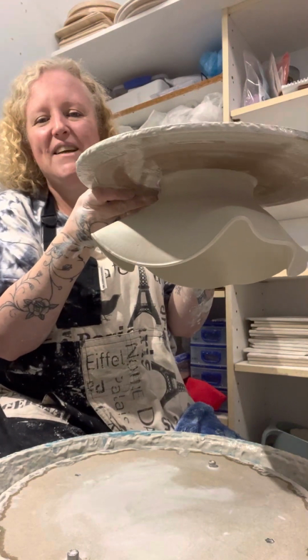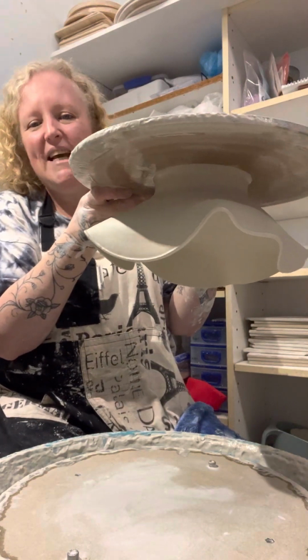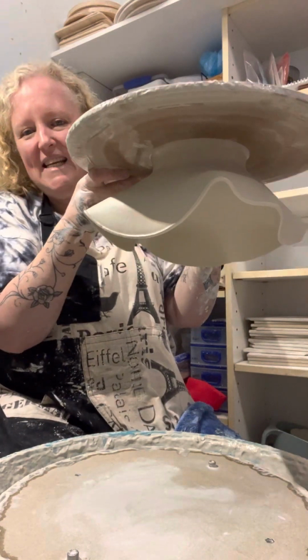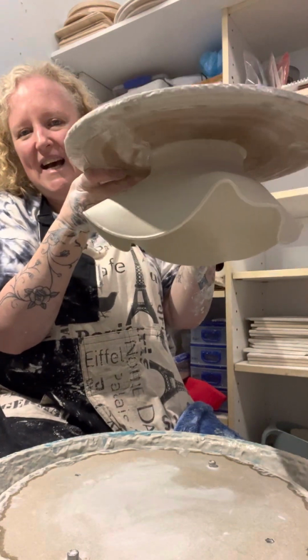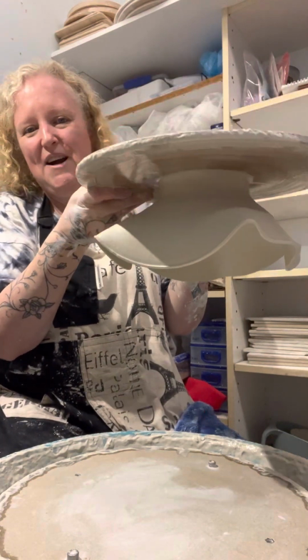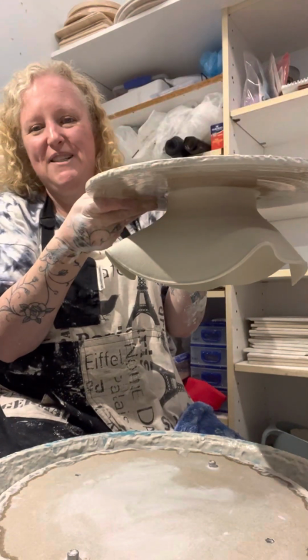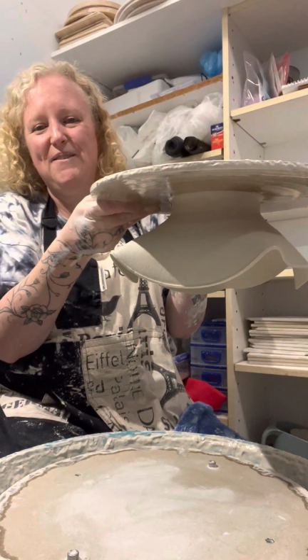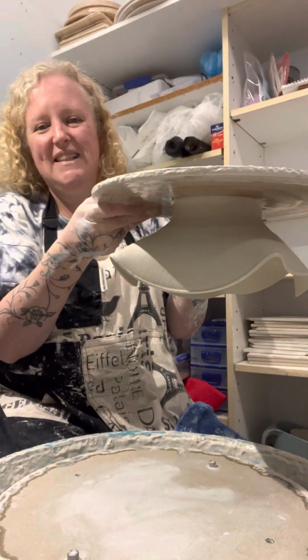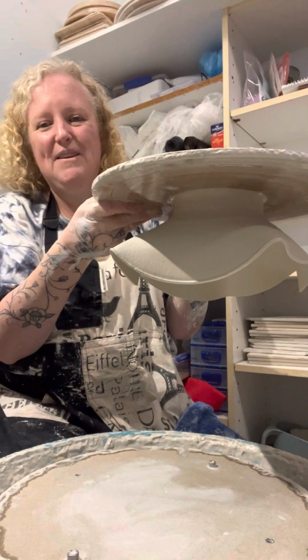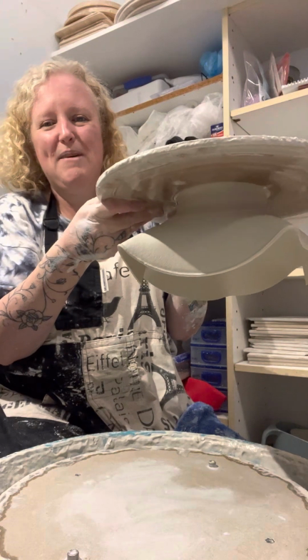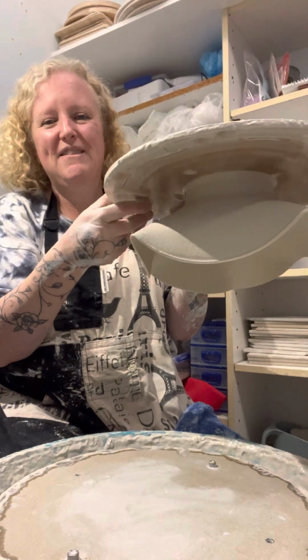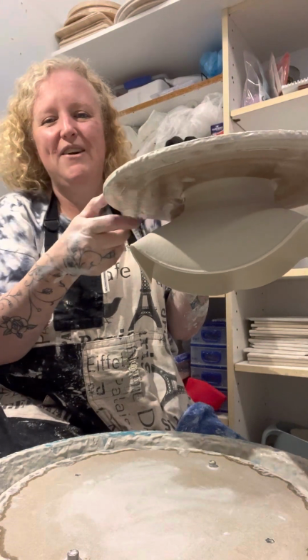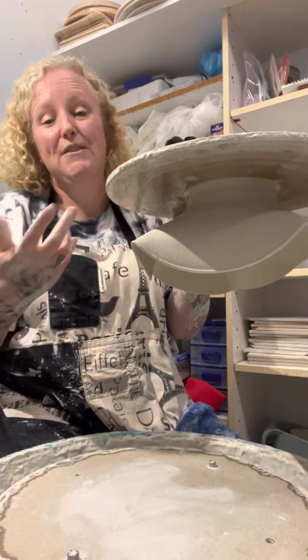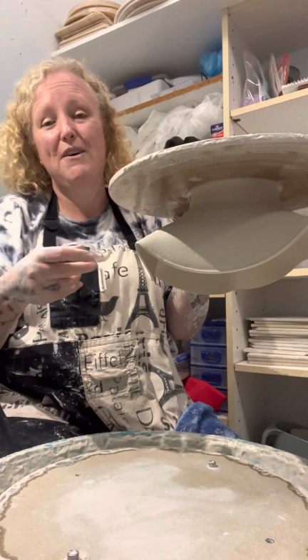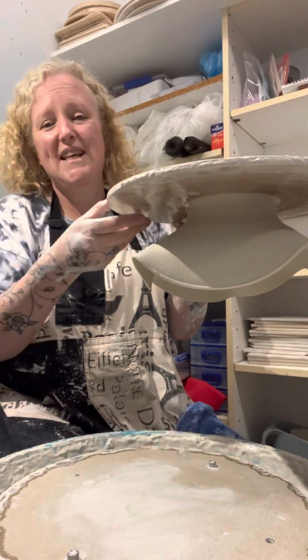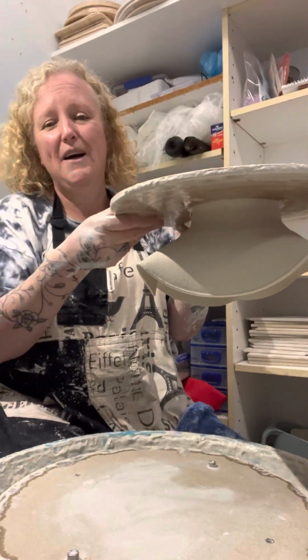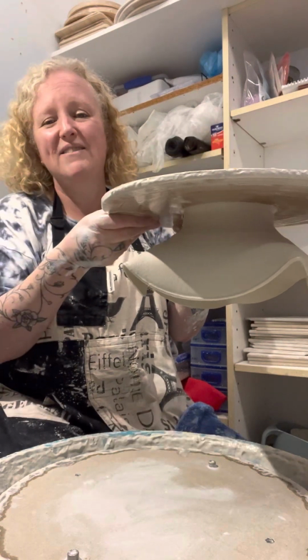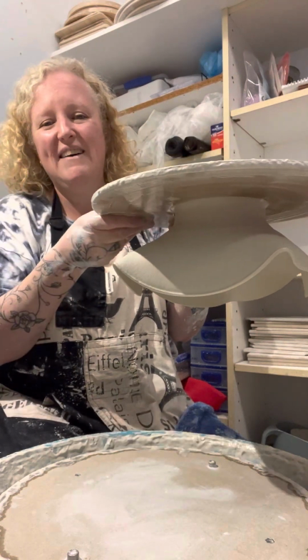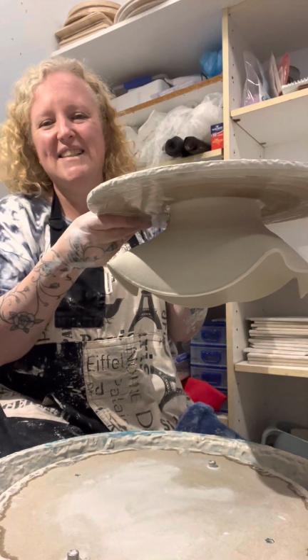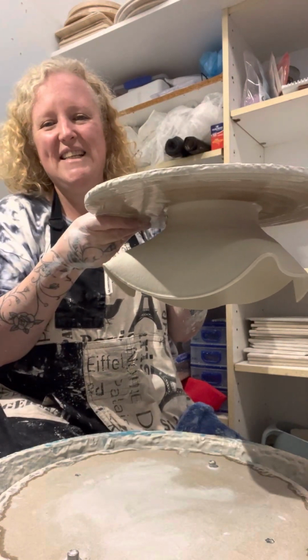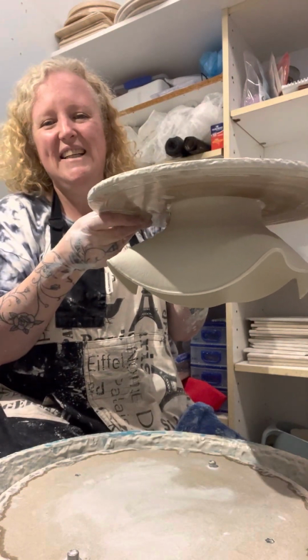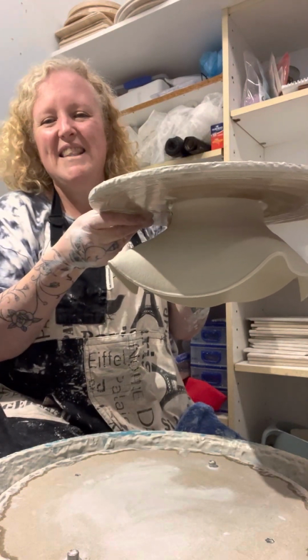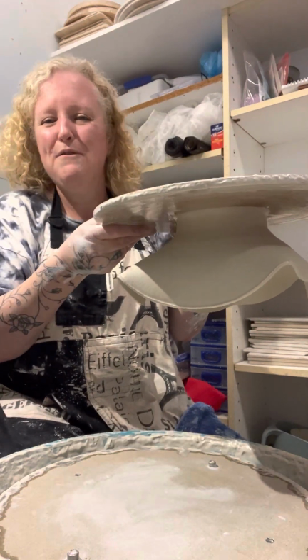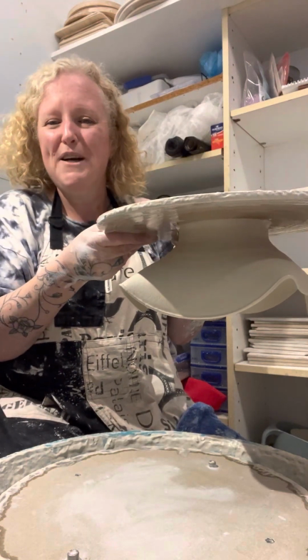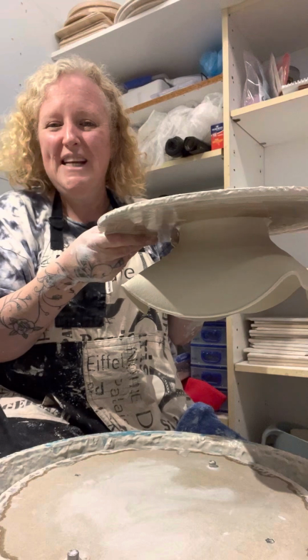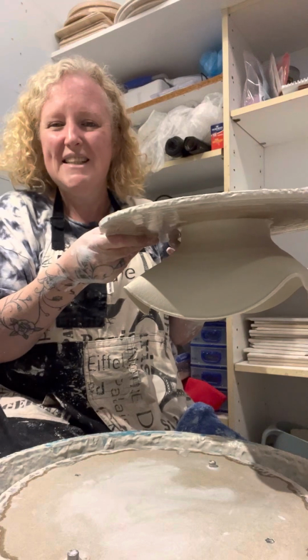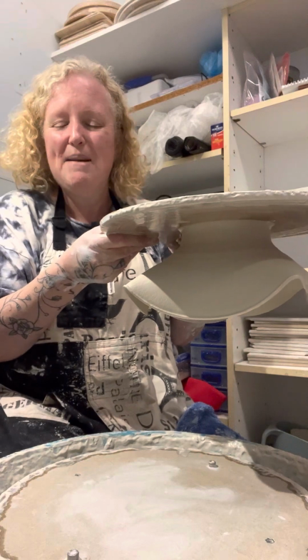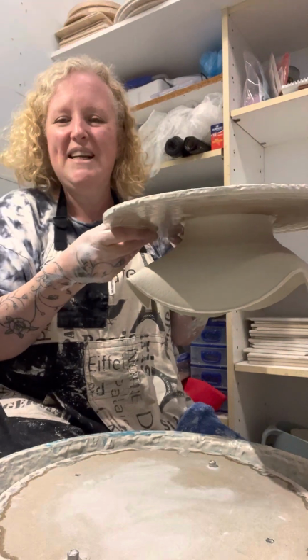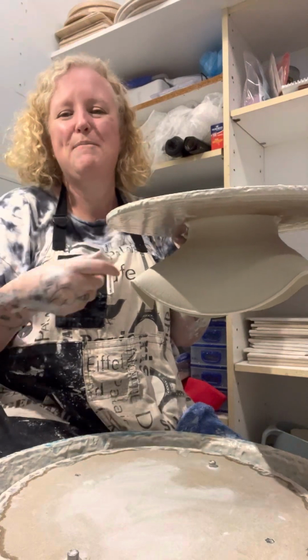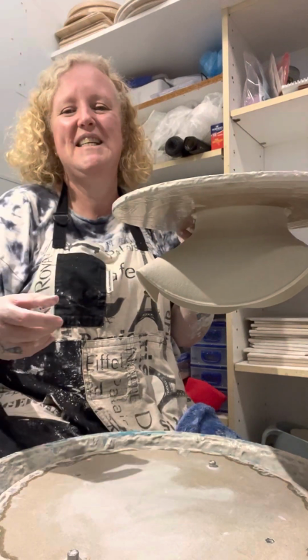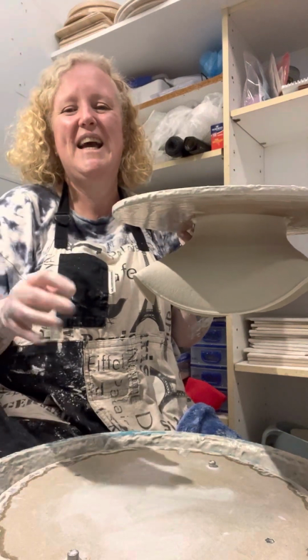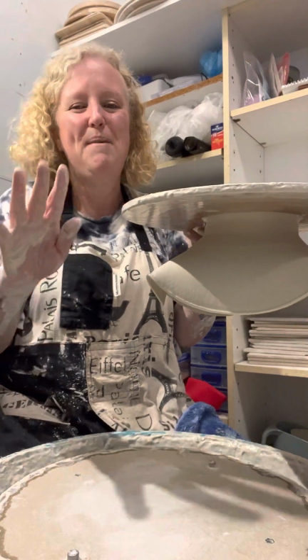So that's it. I will show you in one of my kiln unloads, if it survives that far, how it's turned out. Thank you for watching. Stay muddy and have a magic day. Bye.